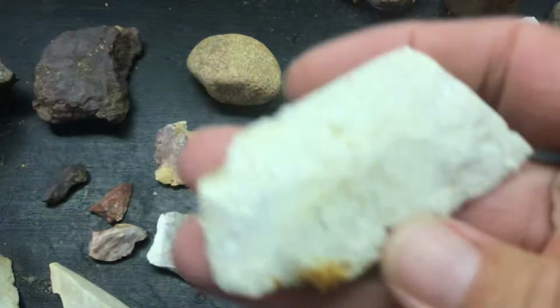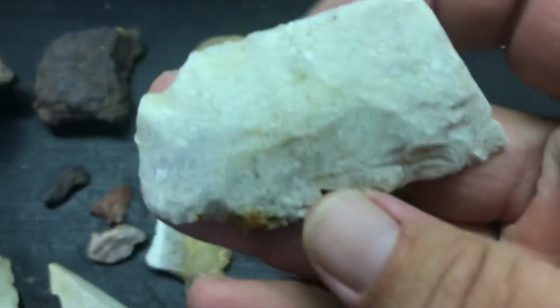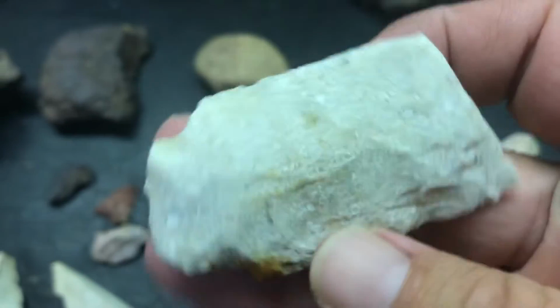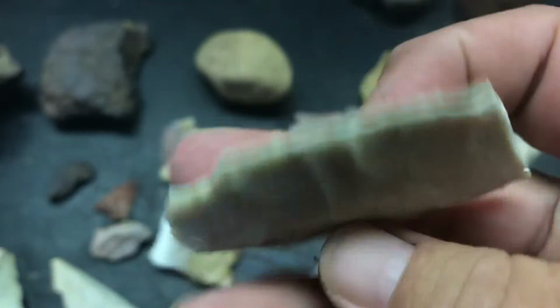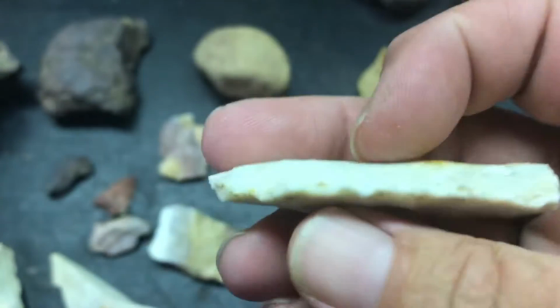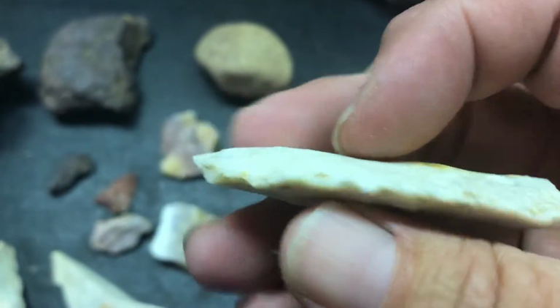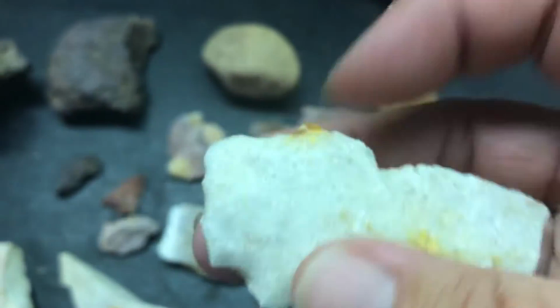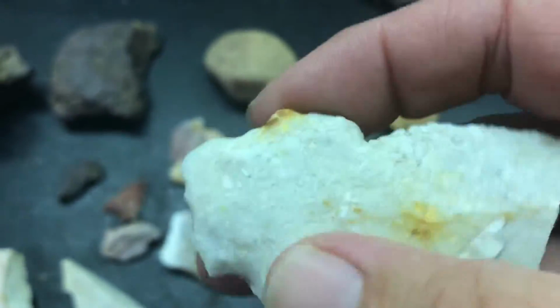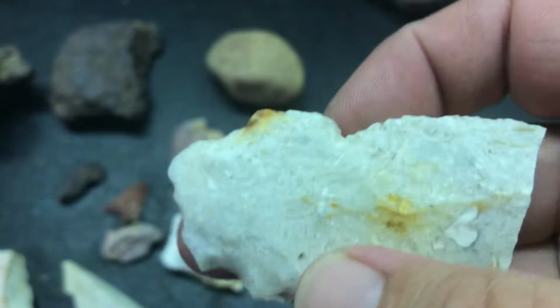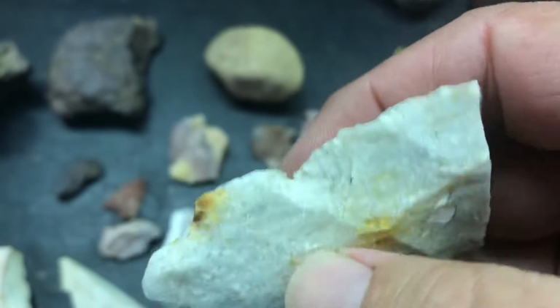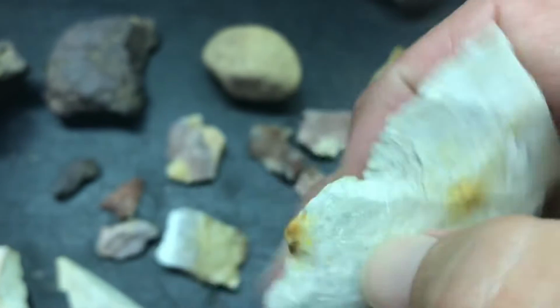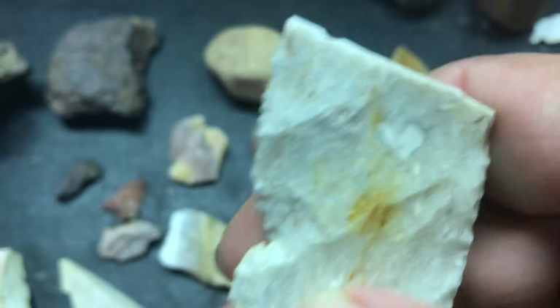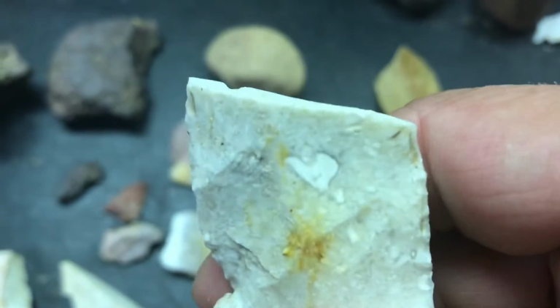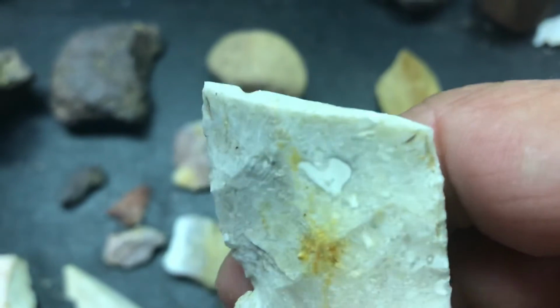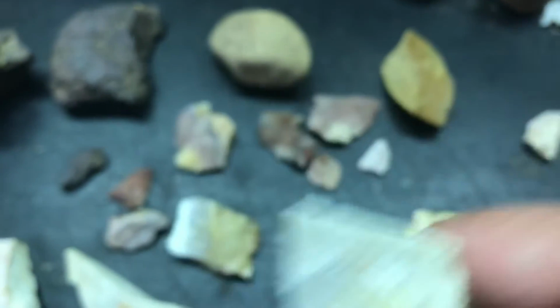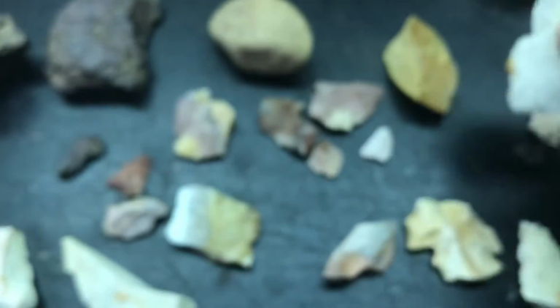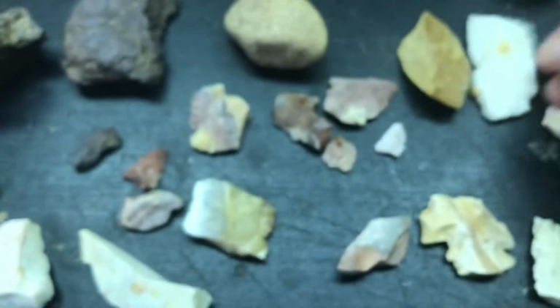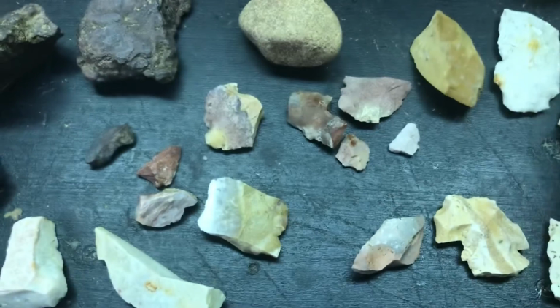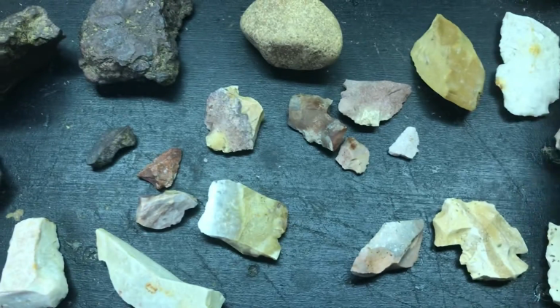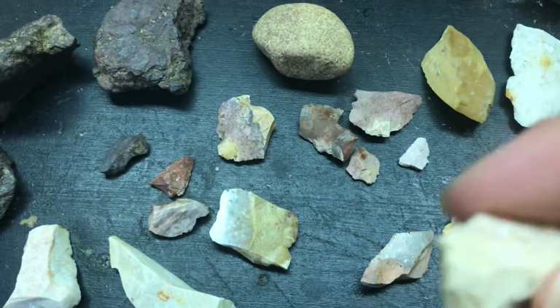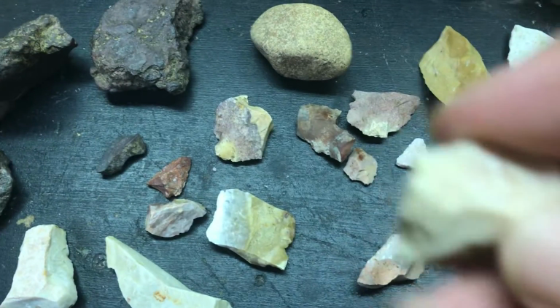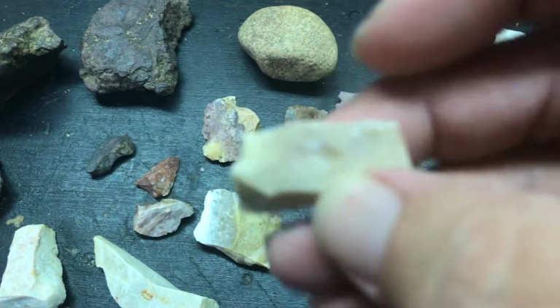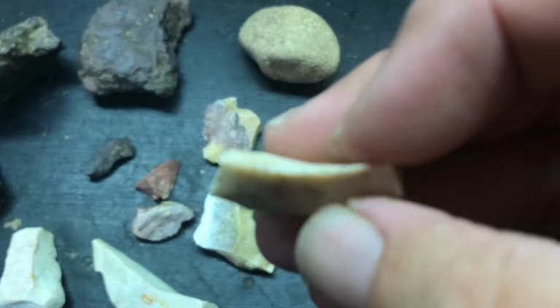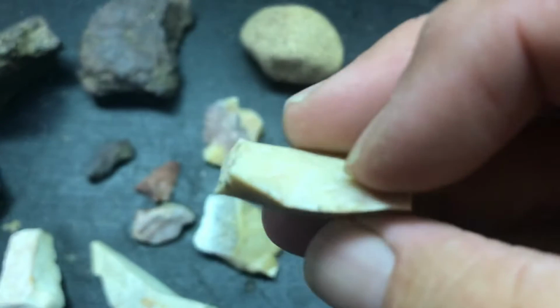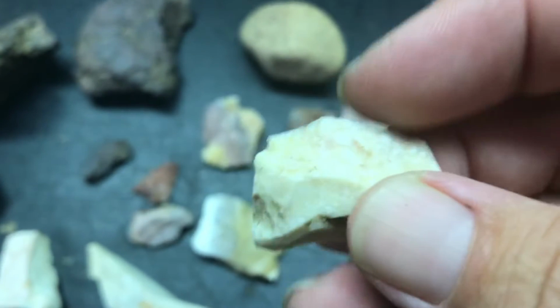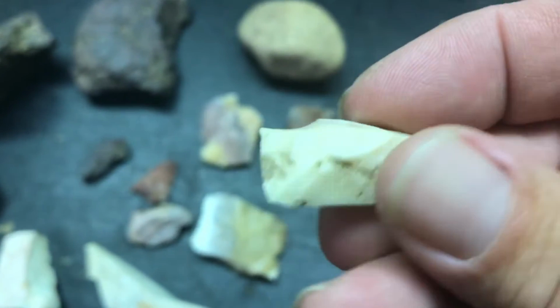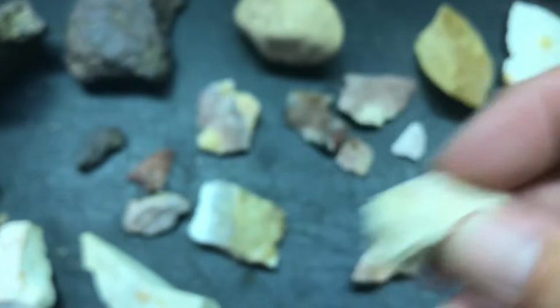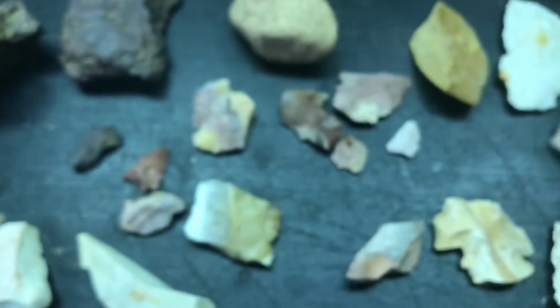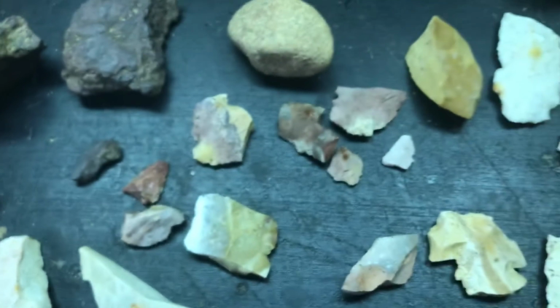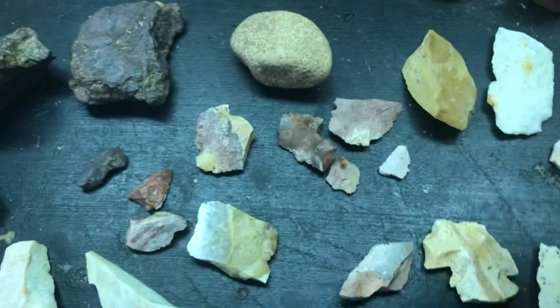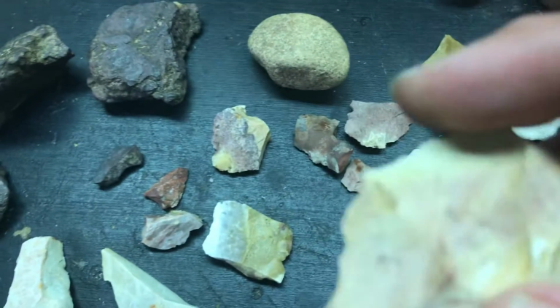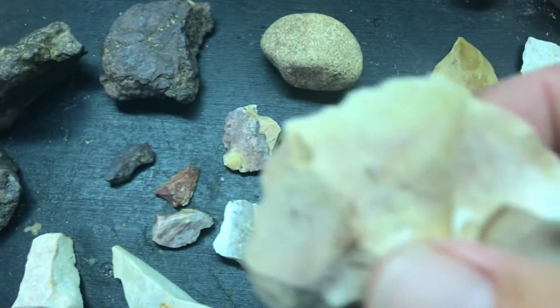Here's a broken Etli. A little scraper blade. Flake knife.